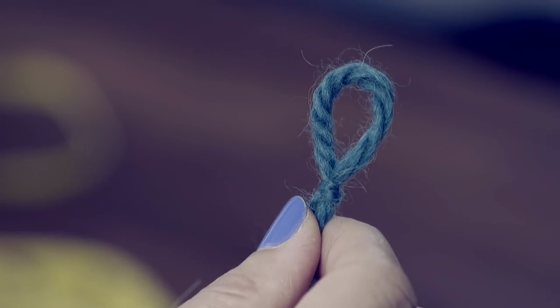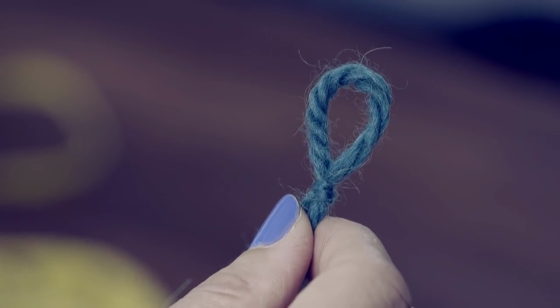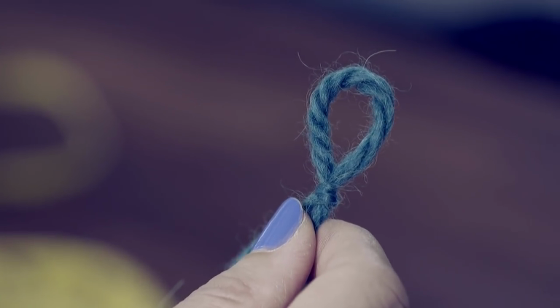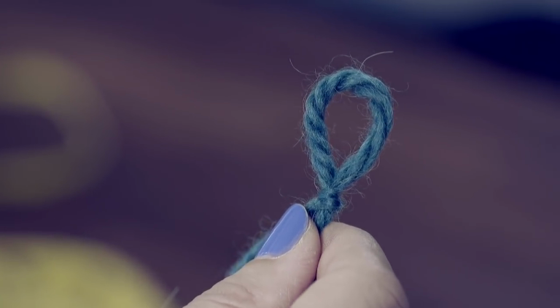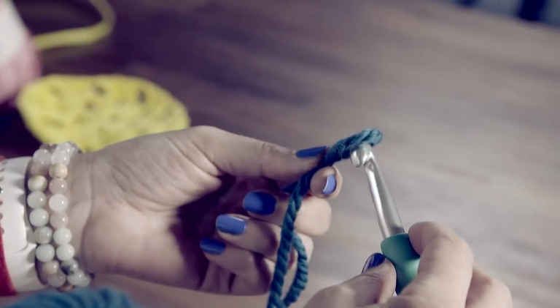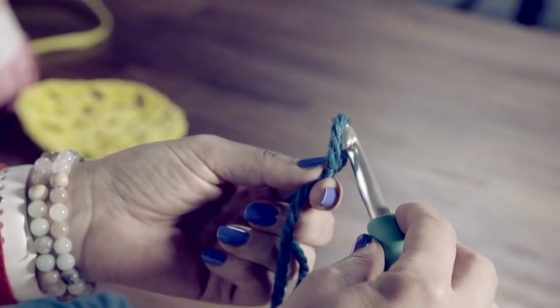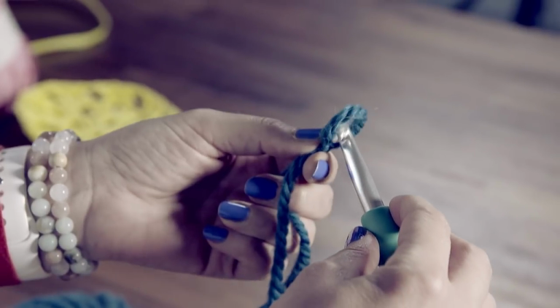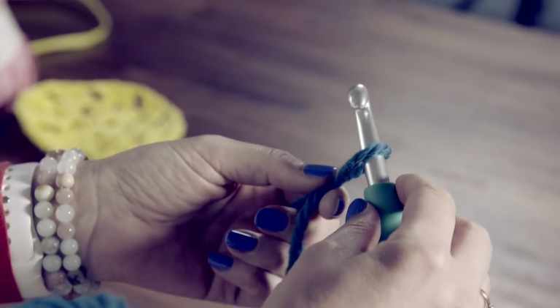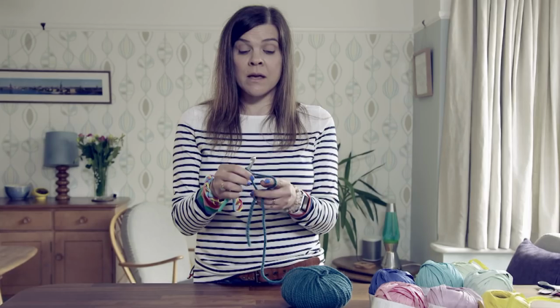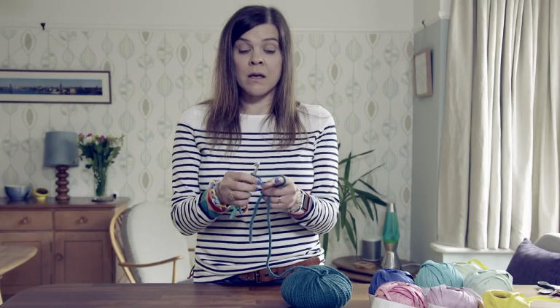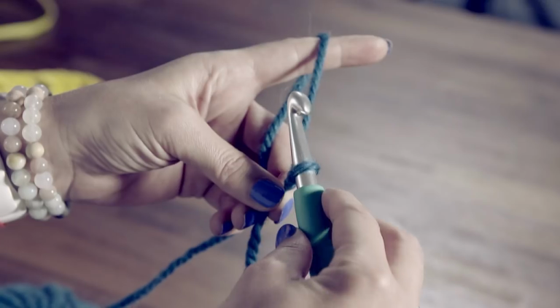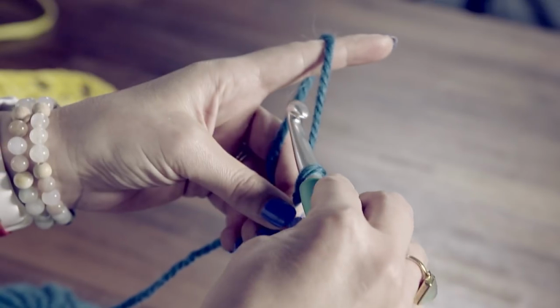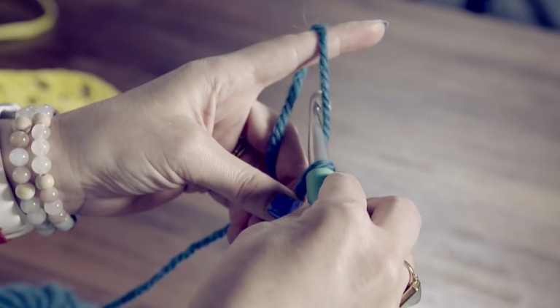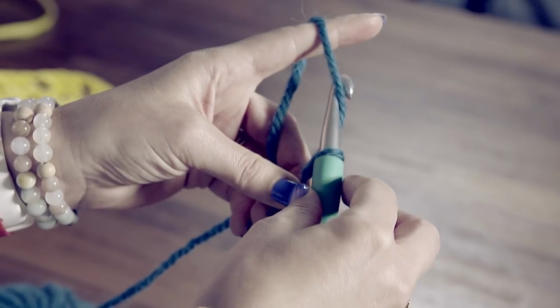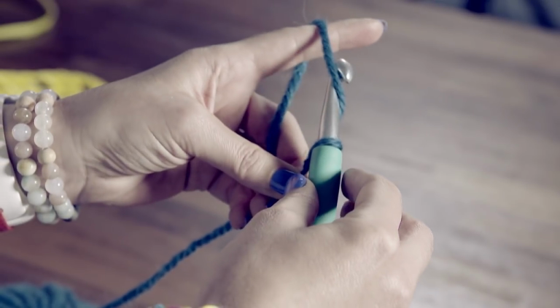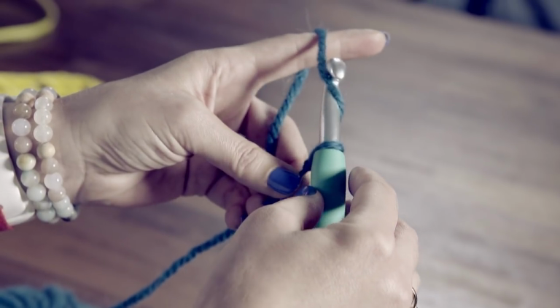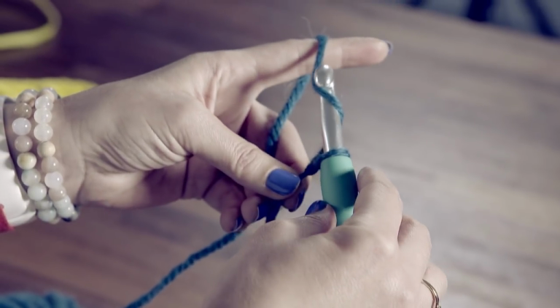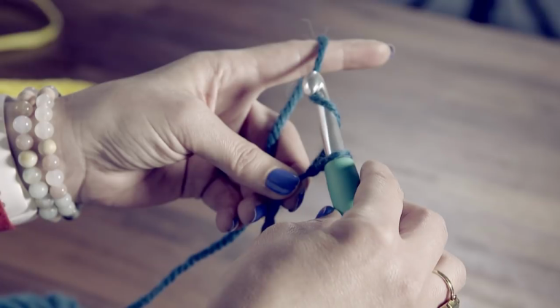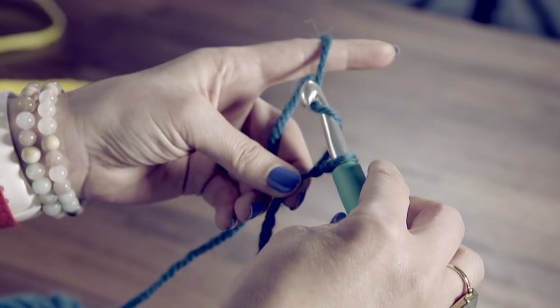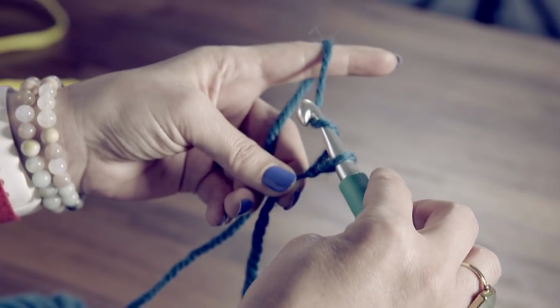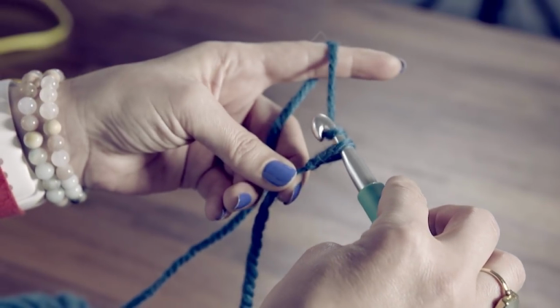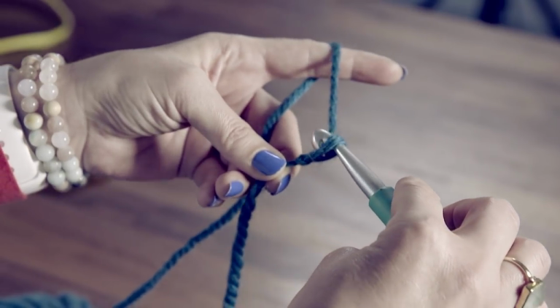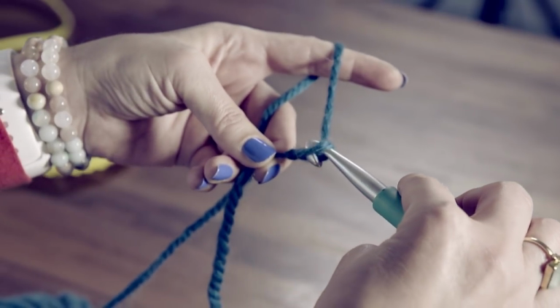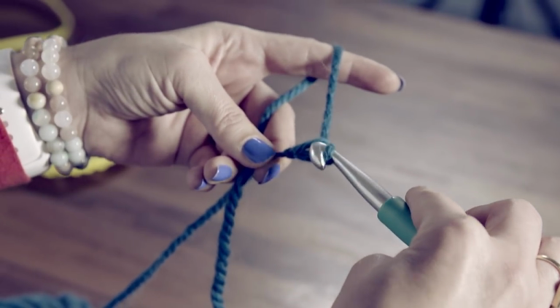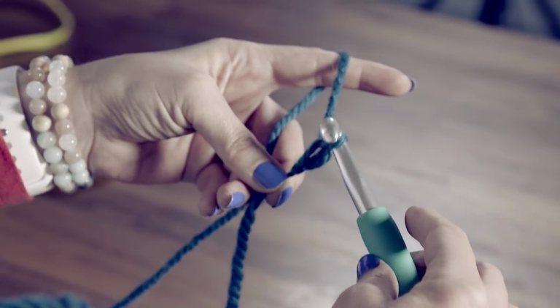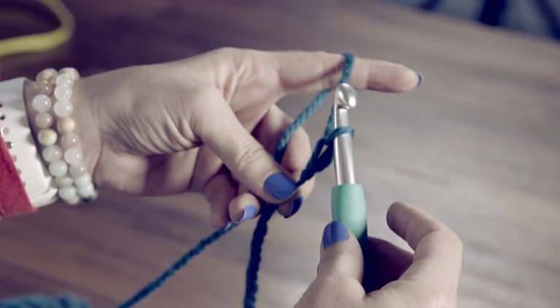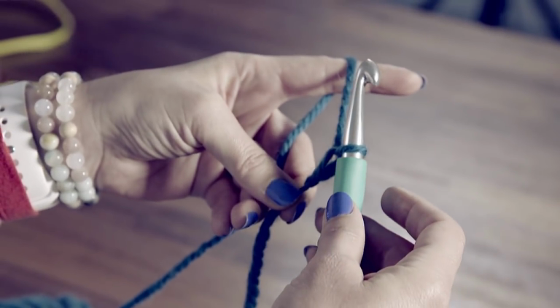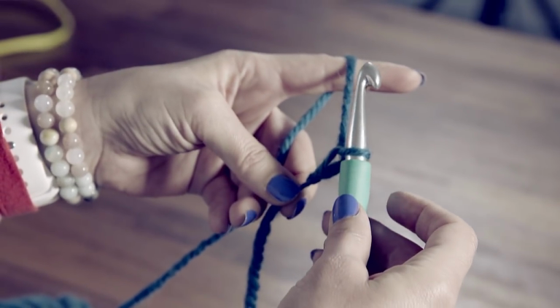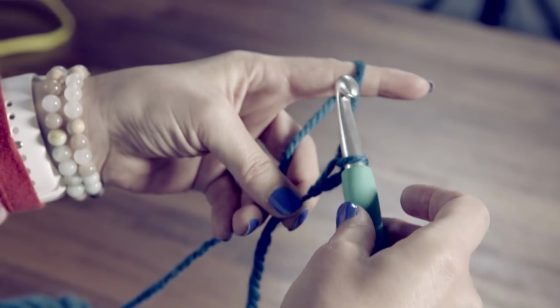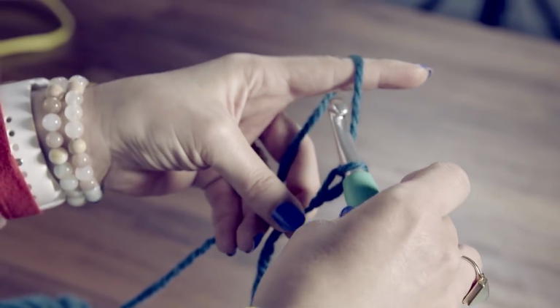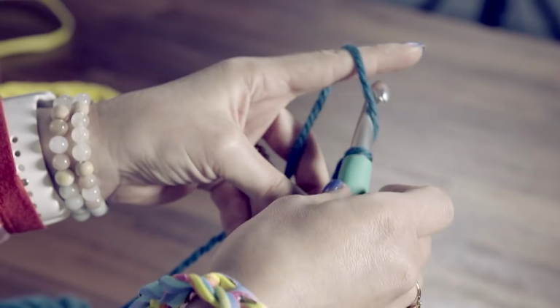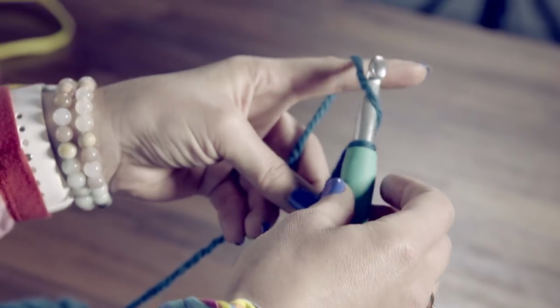To start your crochet chain: put the hook through the loop, lift the yarn with your finger, turn your hook, and pull the yarn through the loop. Repeat to make your chain.